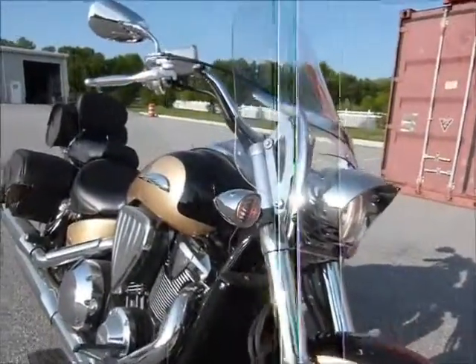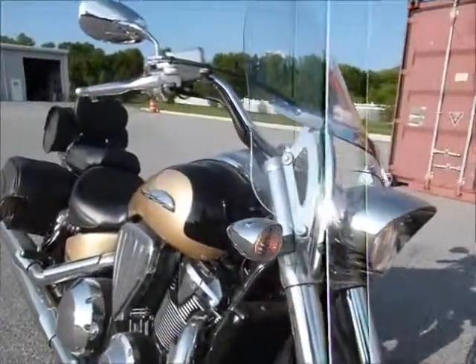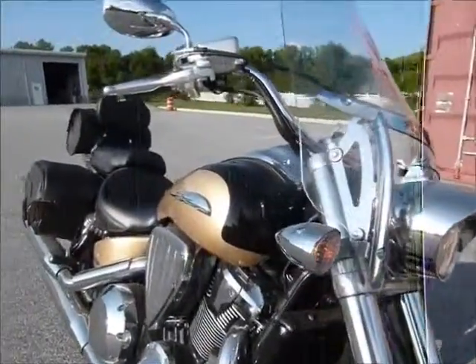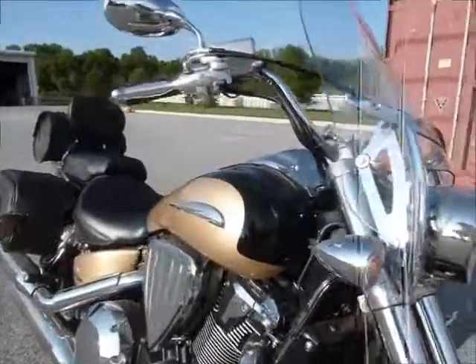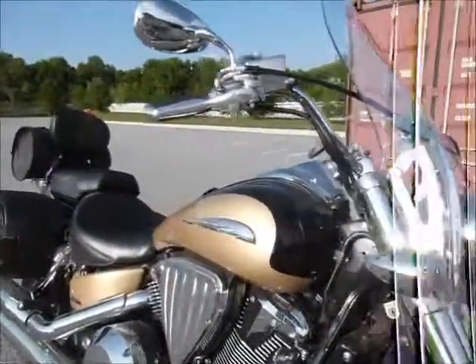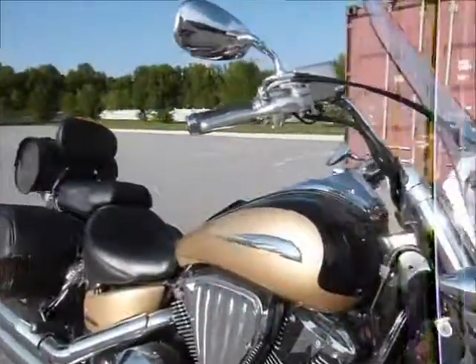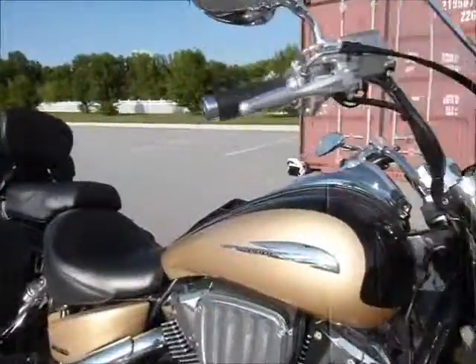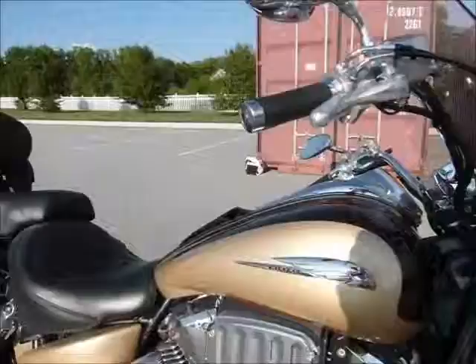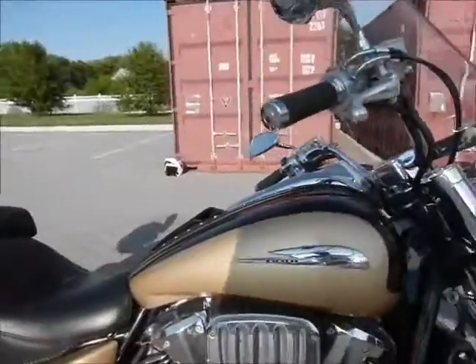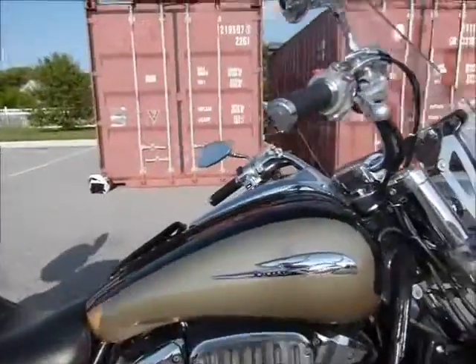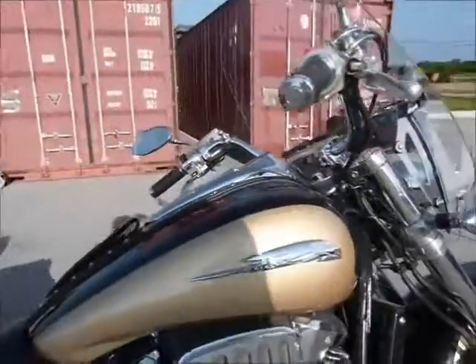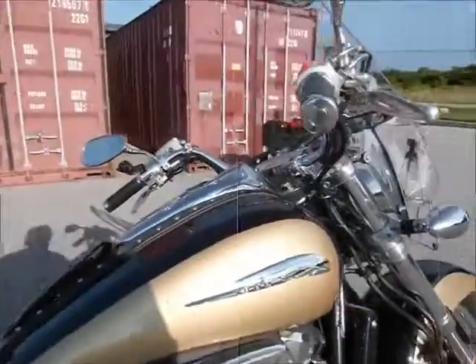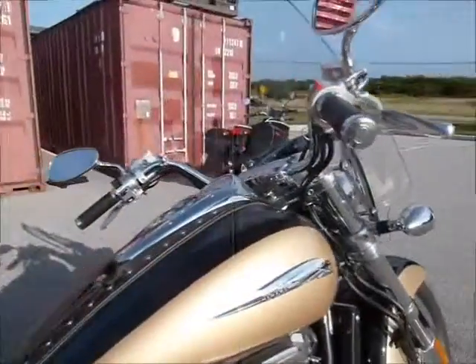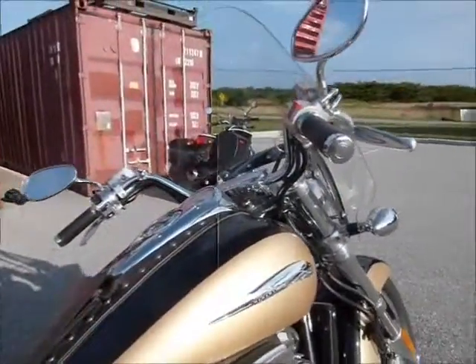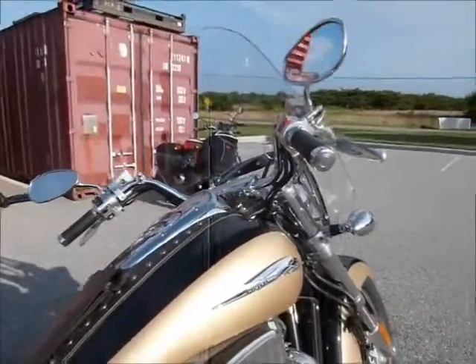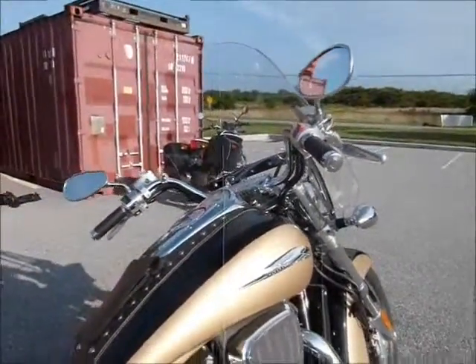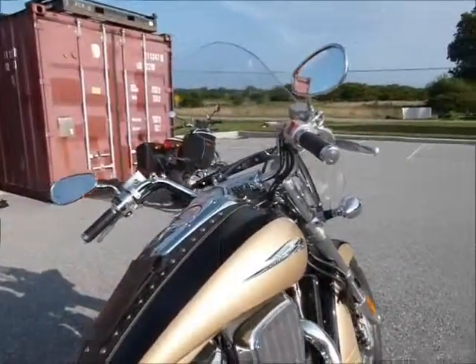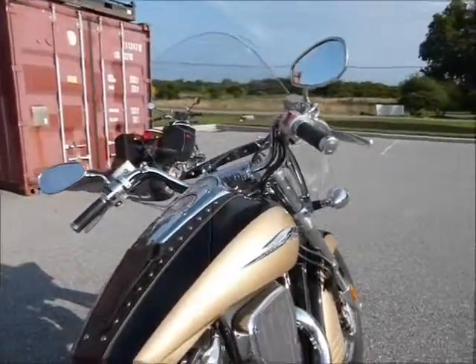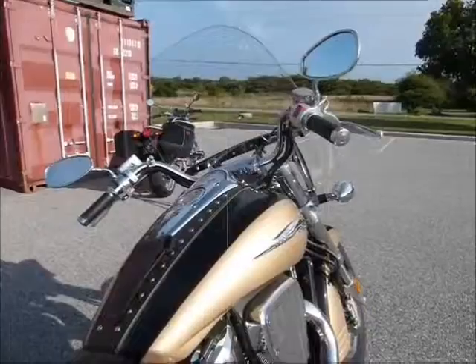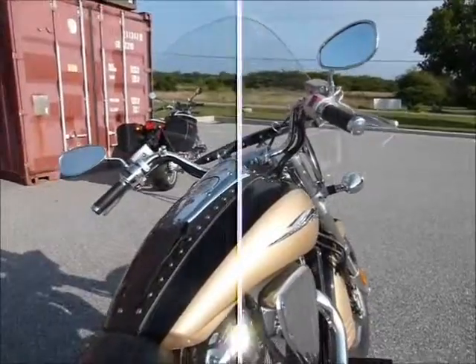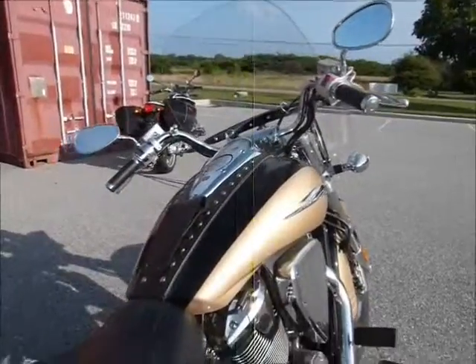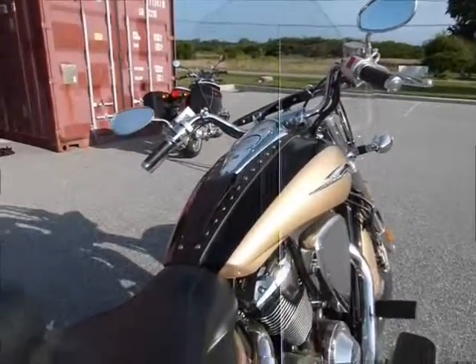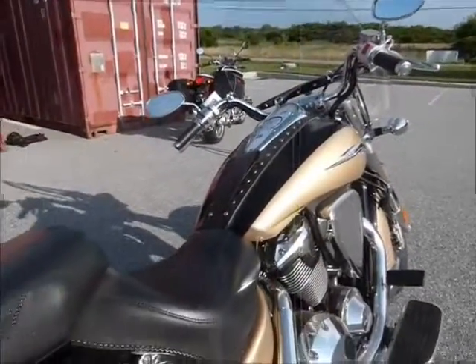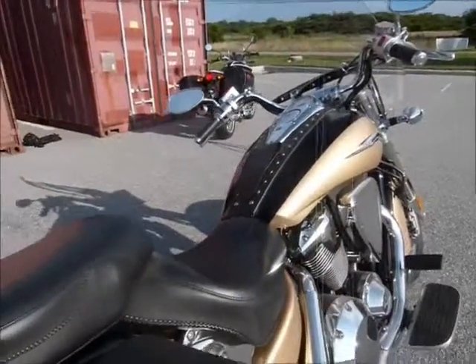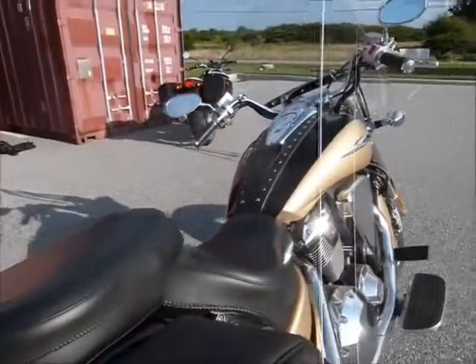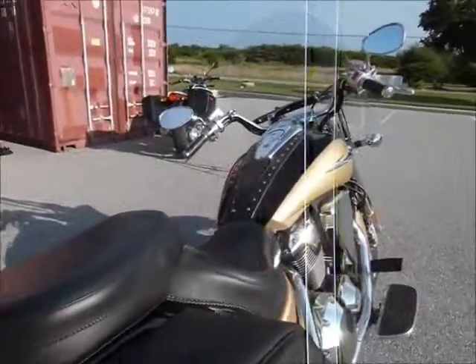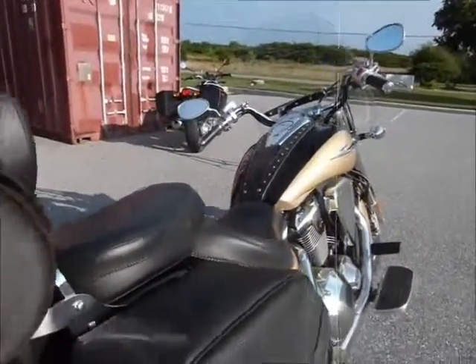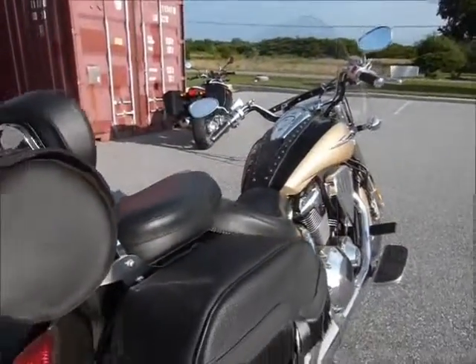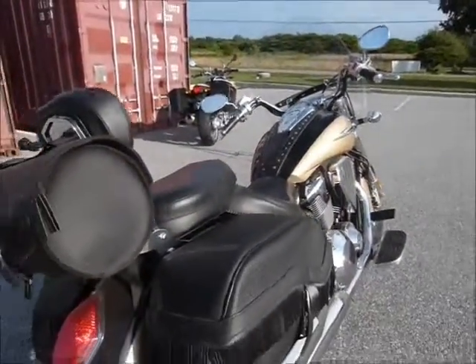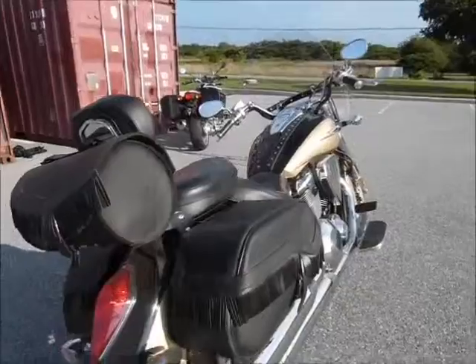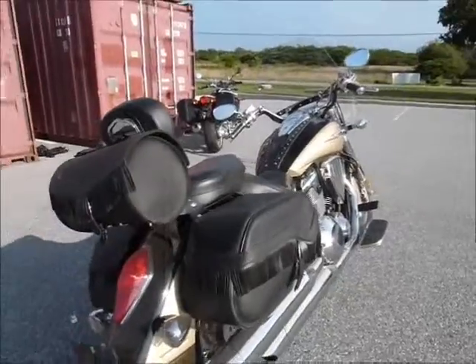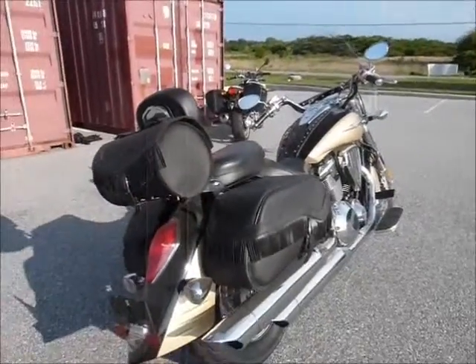This bike is very pretty — it's black and gold, which is kind of unique. I don't know if I've ever seen one exactly this color. It has a nice Mustang seat and good saddle bags on it.